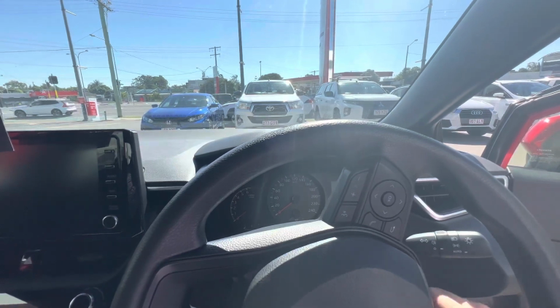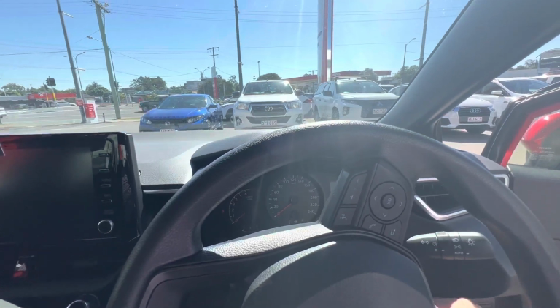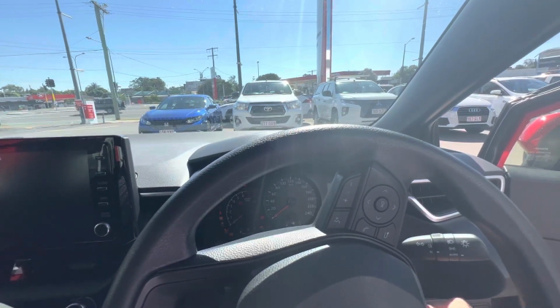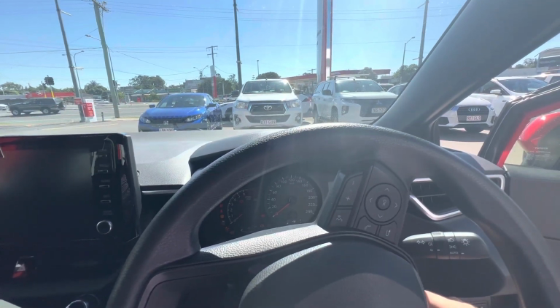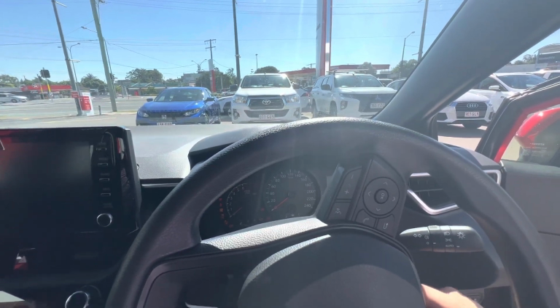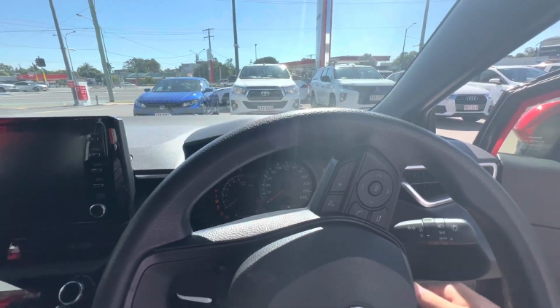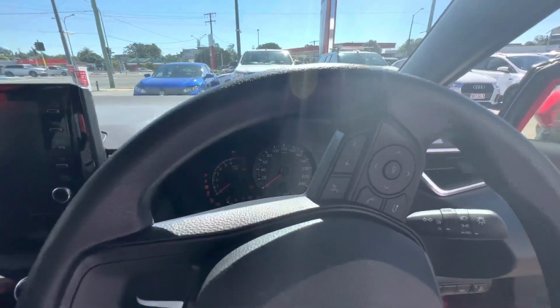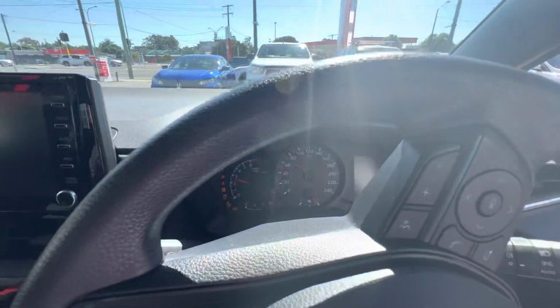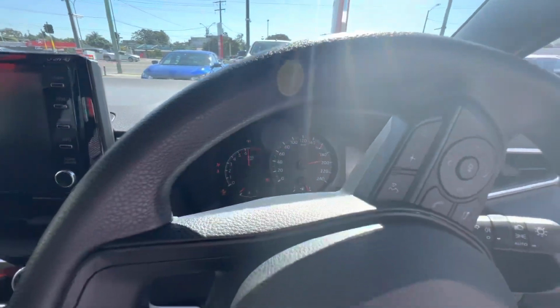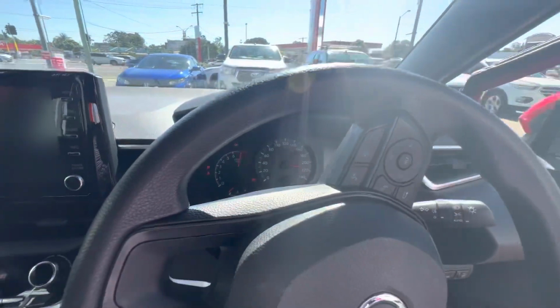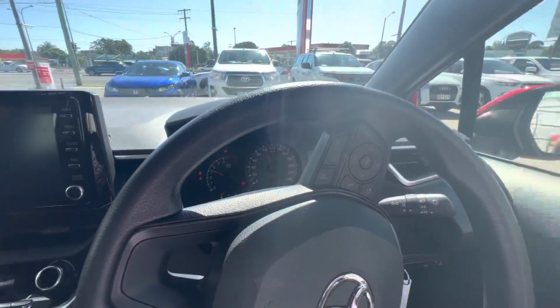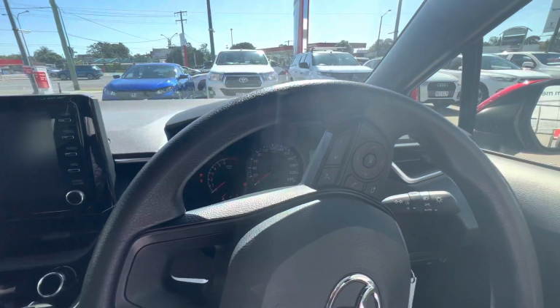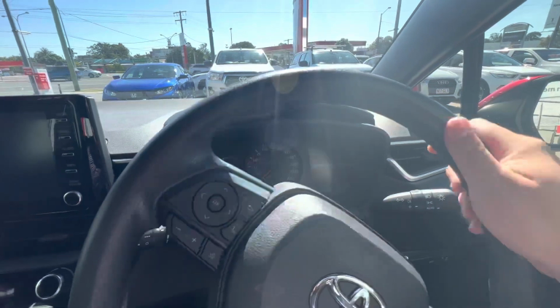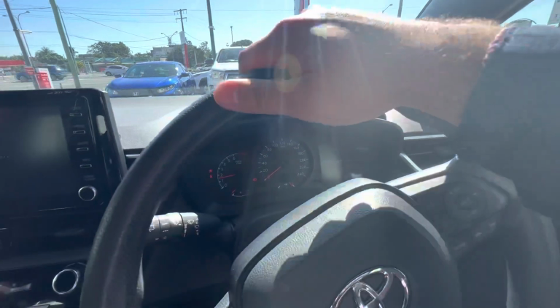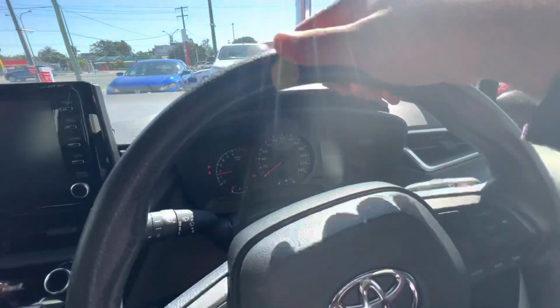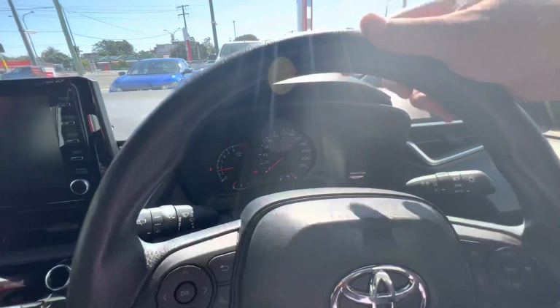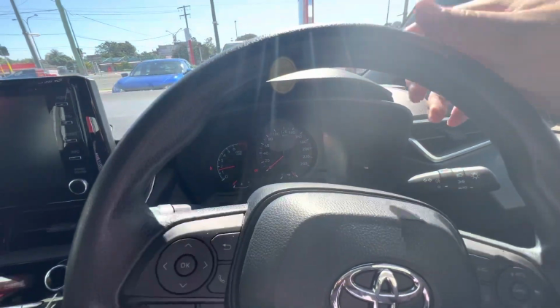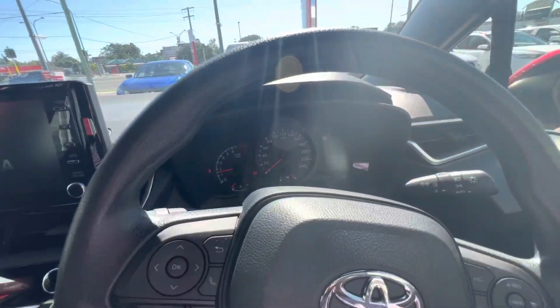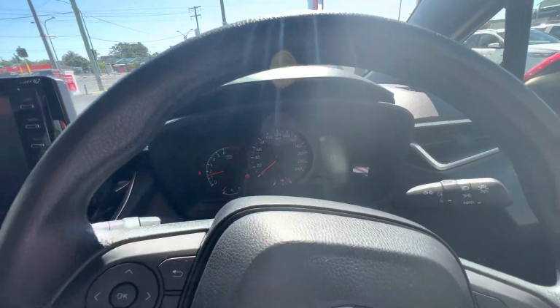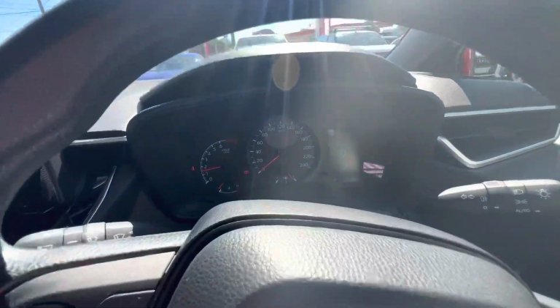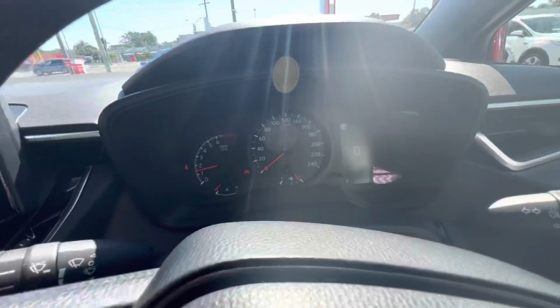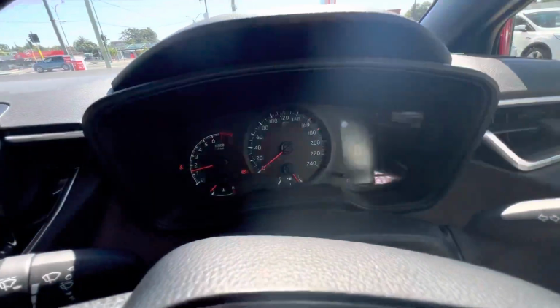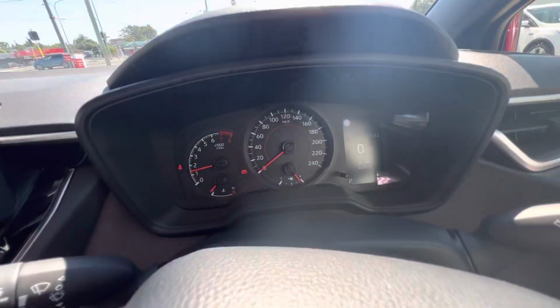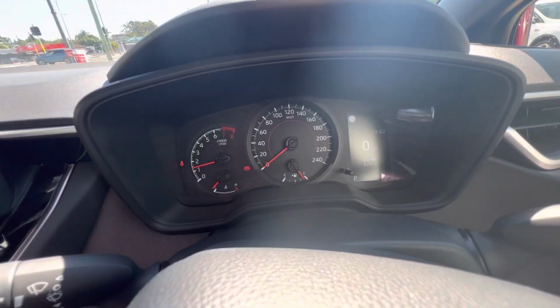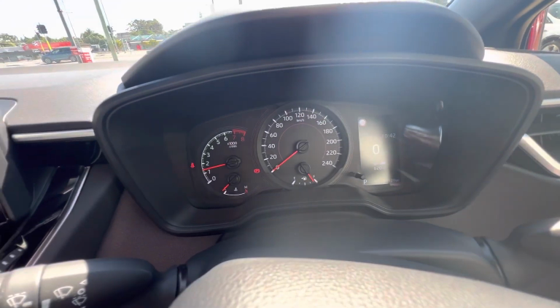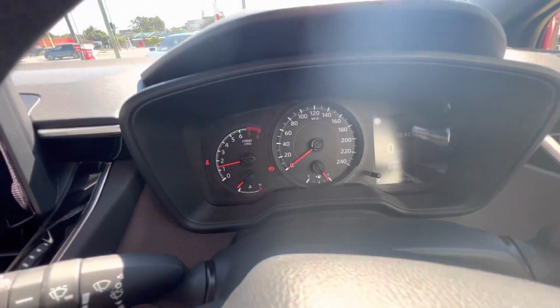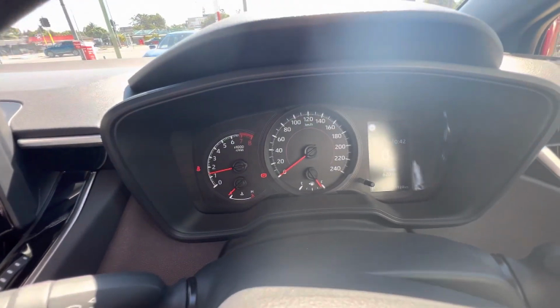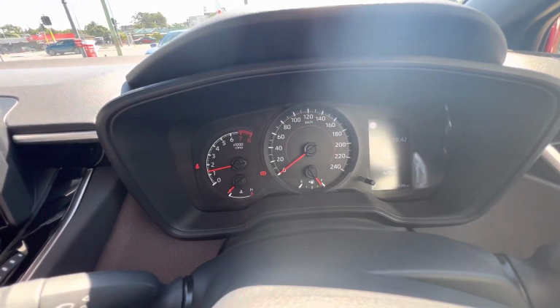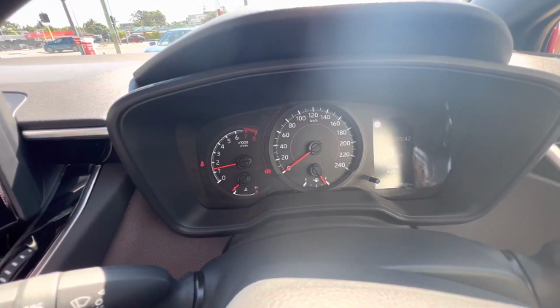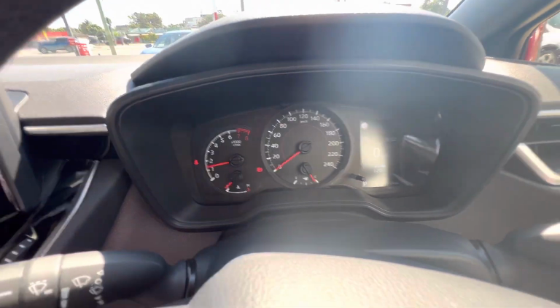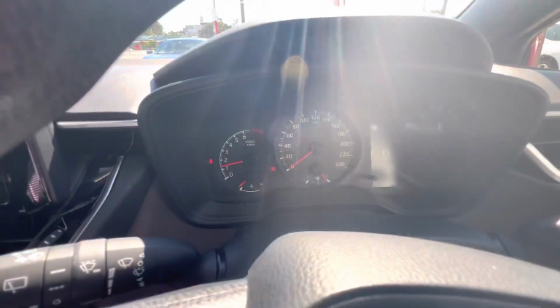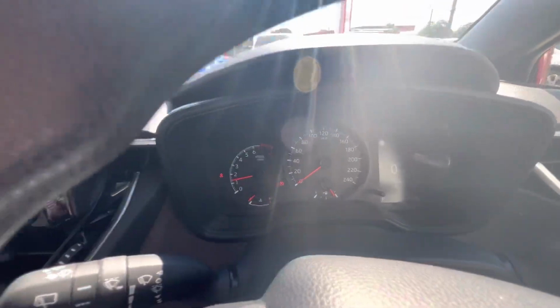As you can see, no warning lights at all, and it is on 24,939 kilometres.